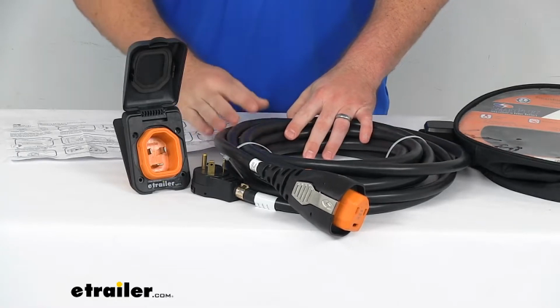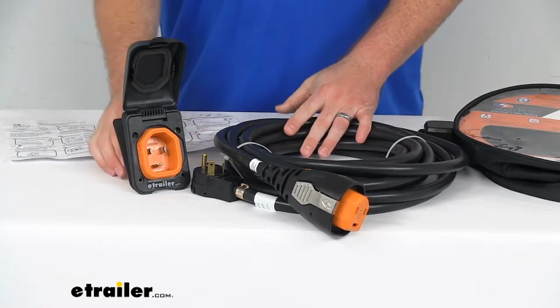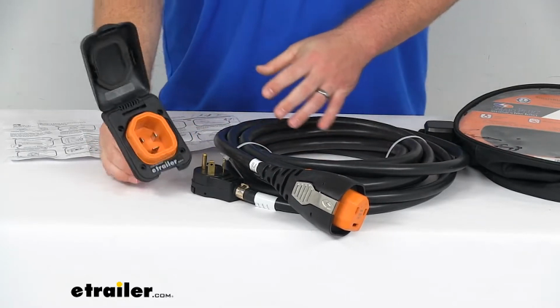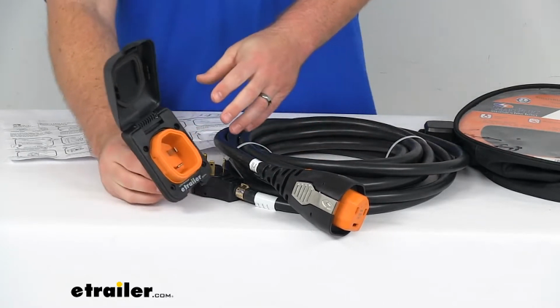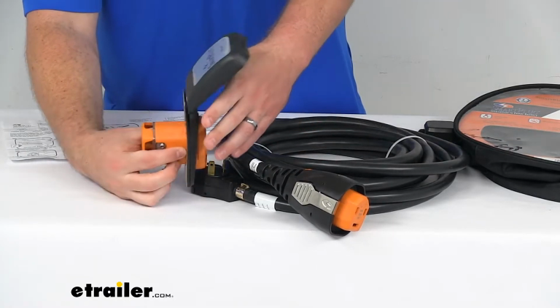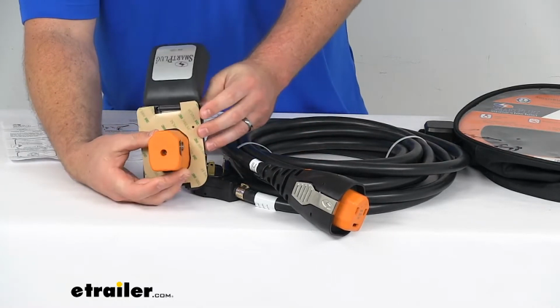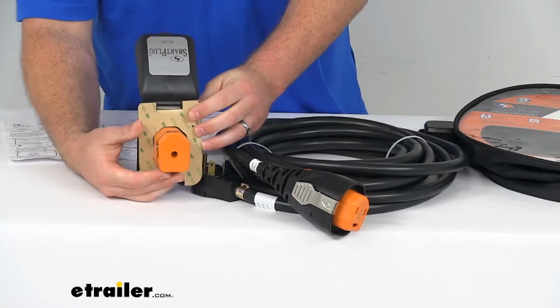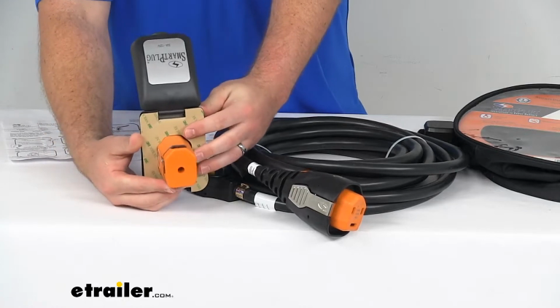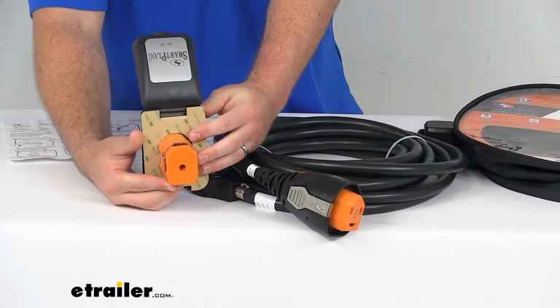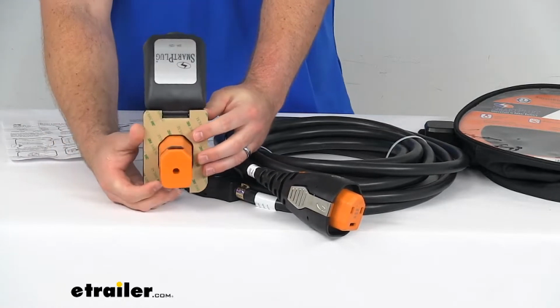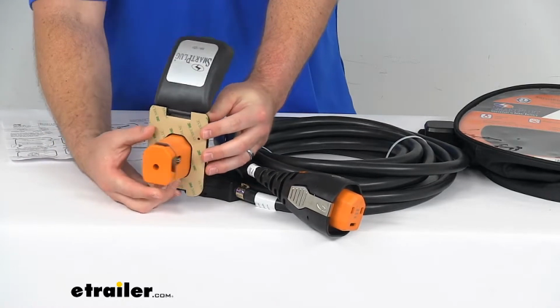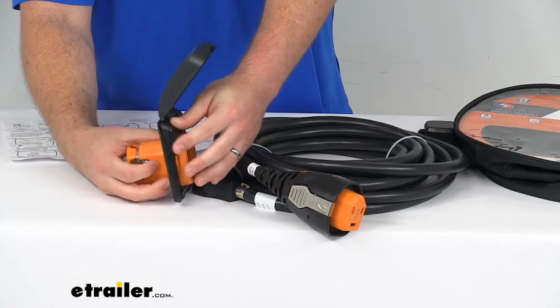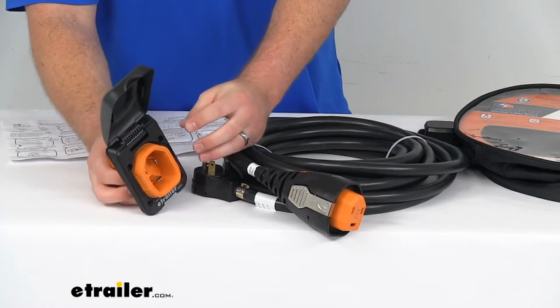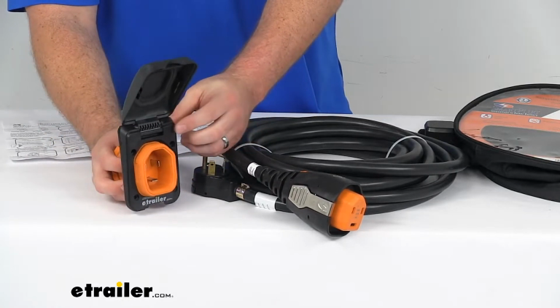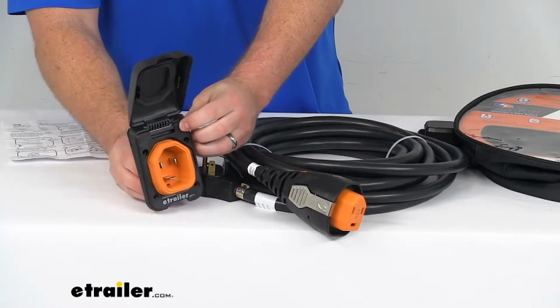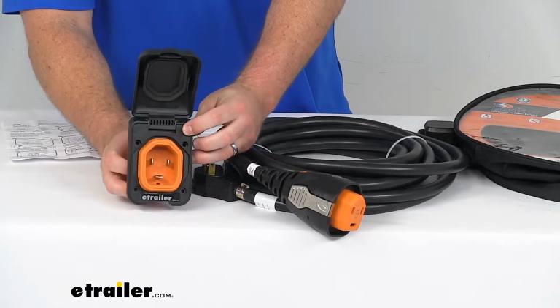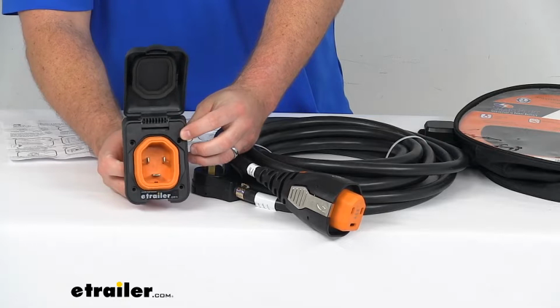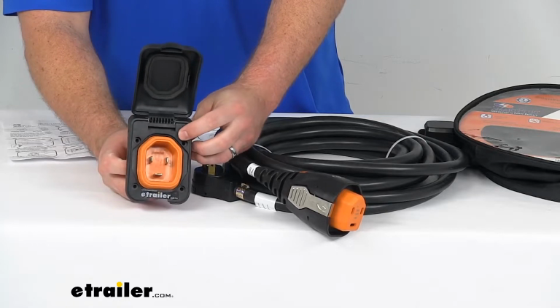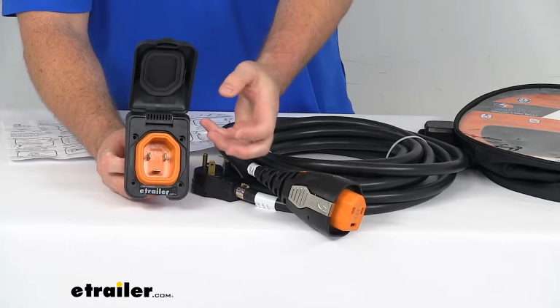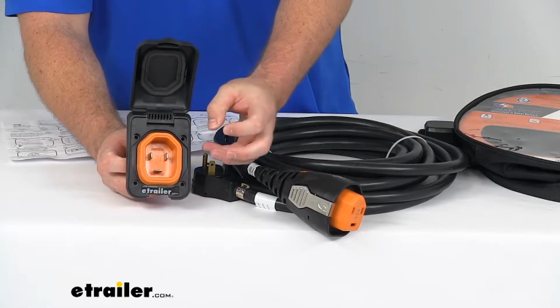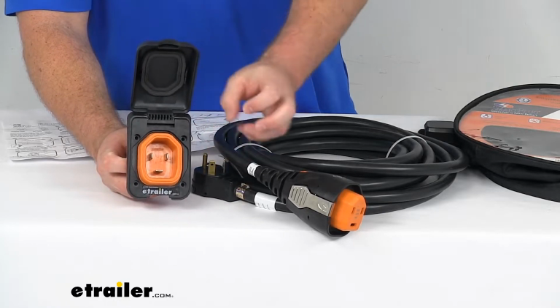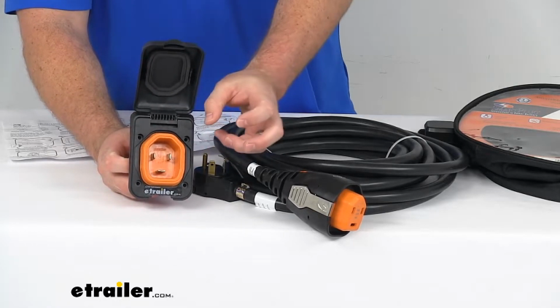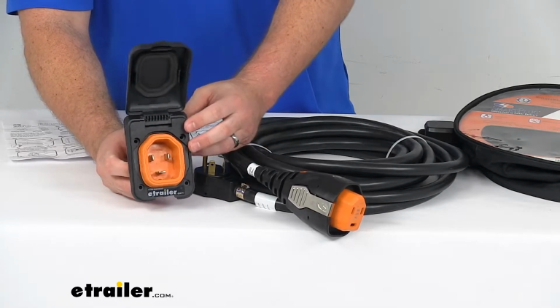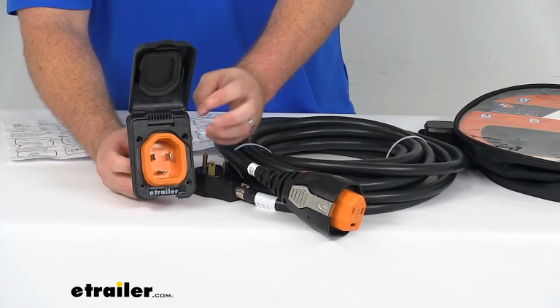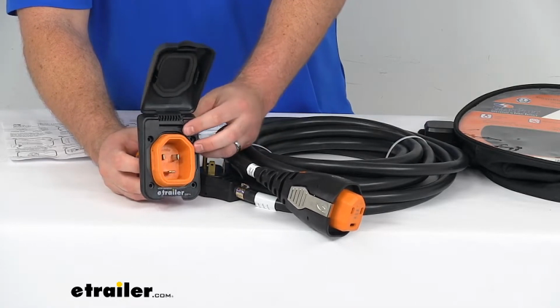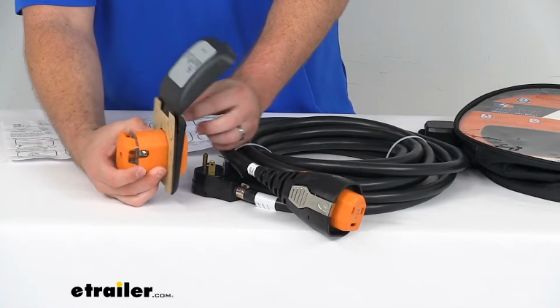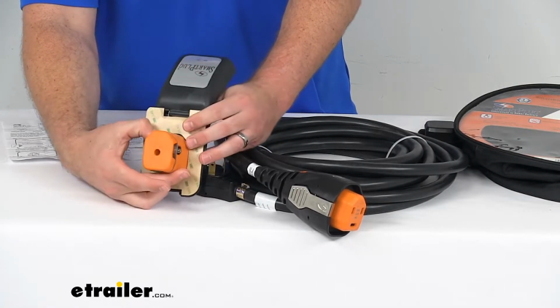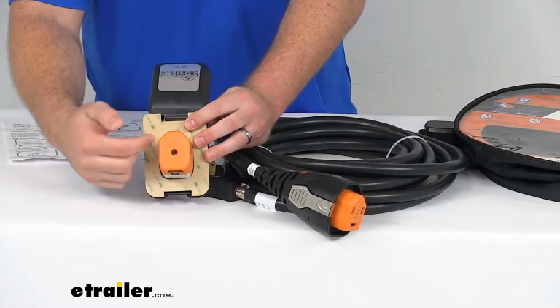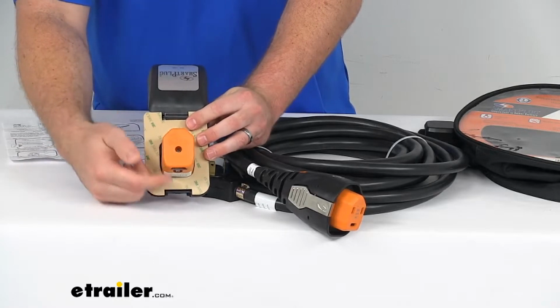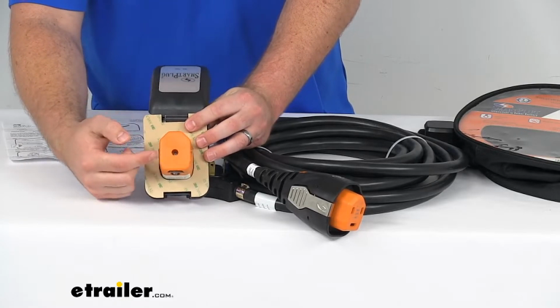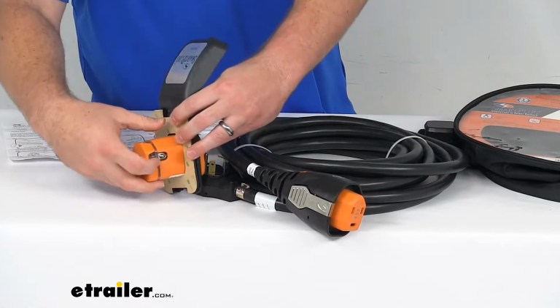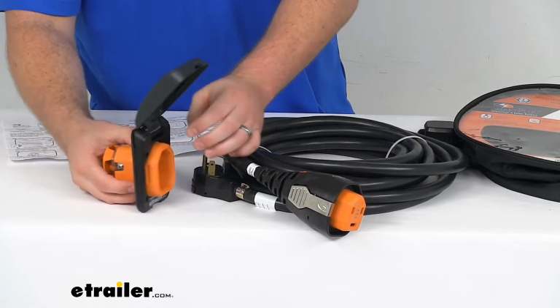Your inlet here is going to mount directly in place of your current inlet. It does have the same mounting holes as your twist type inlet, so it's going to be very easy to get mounted and wired in place of that original.